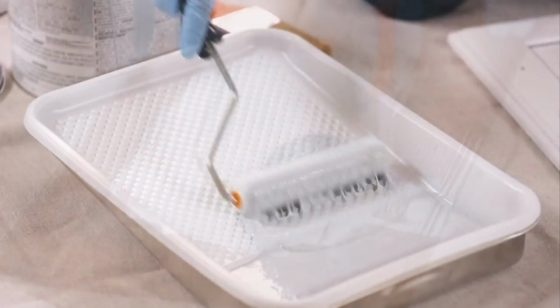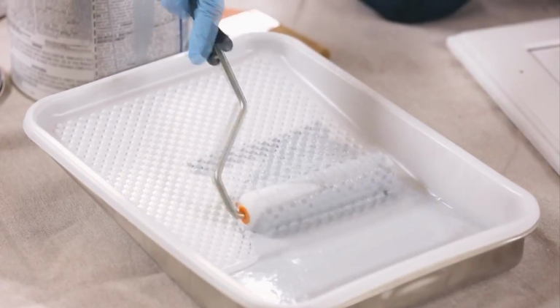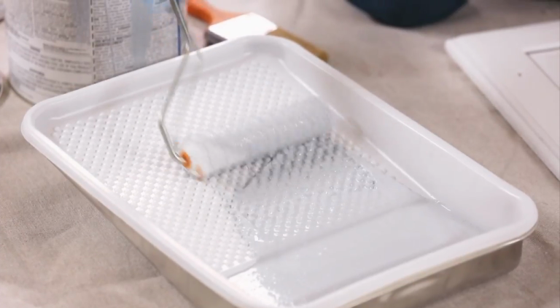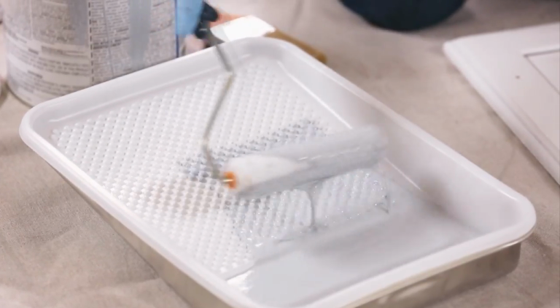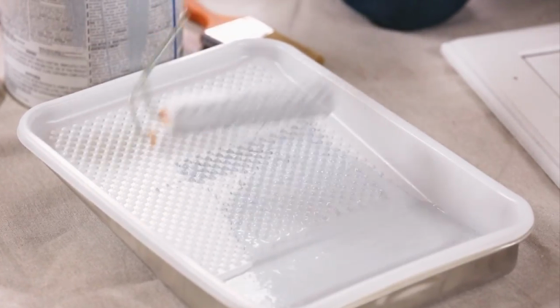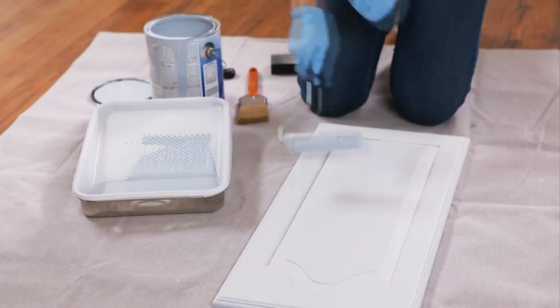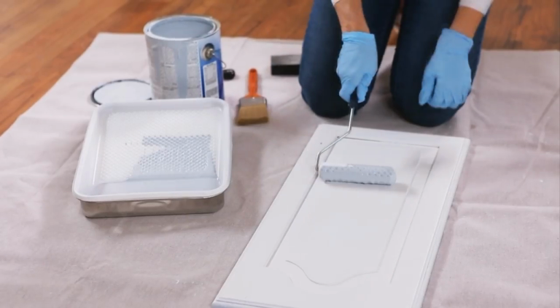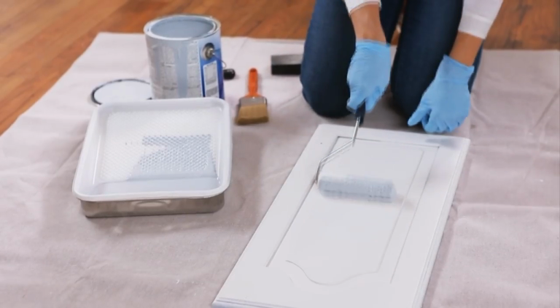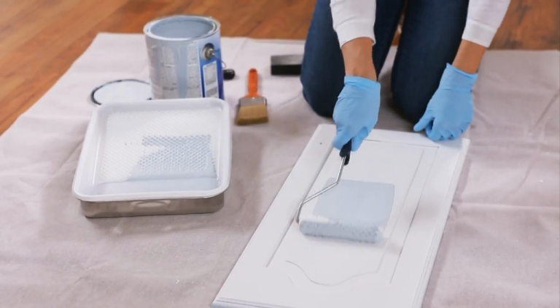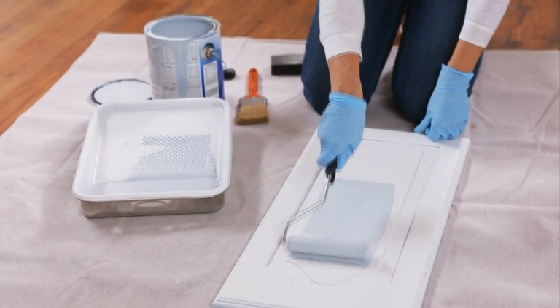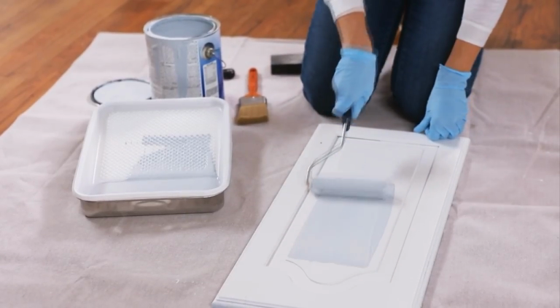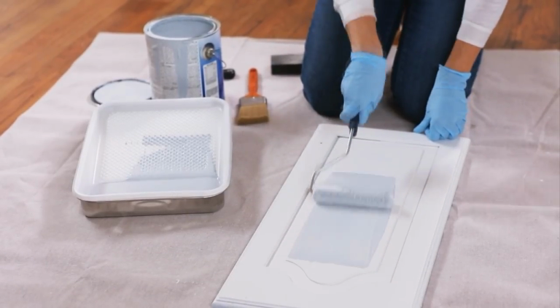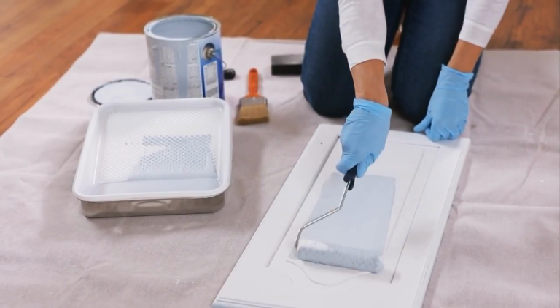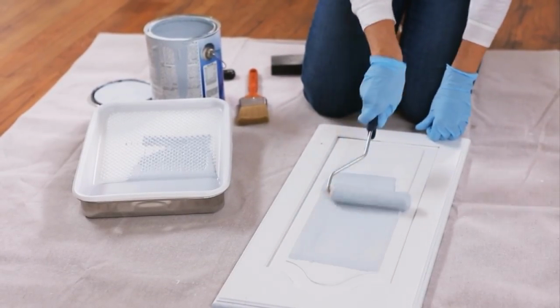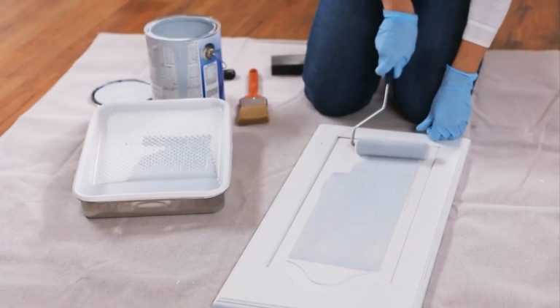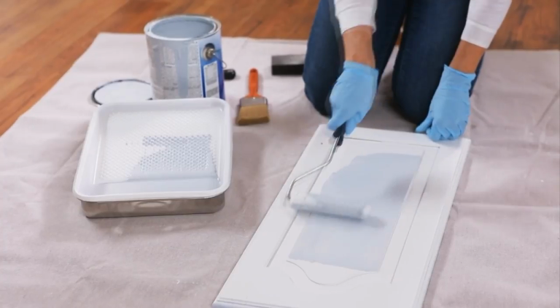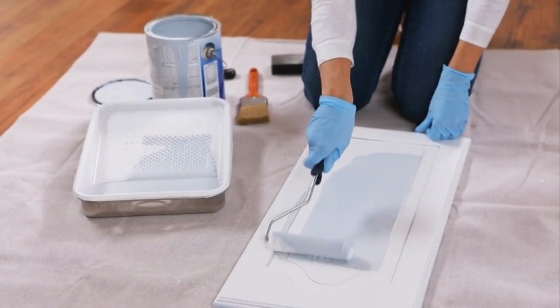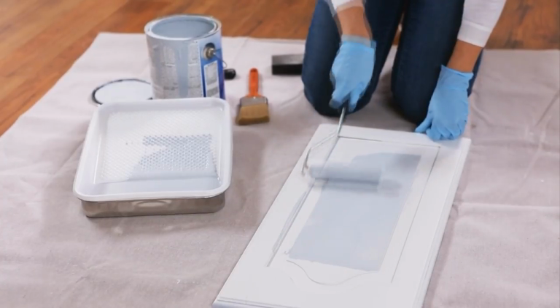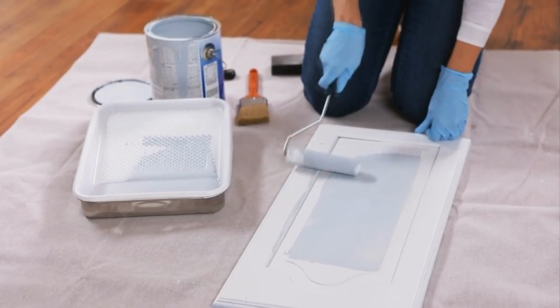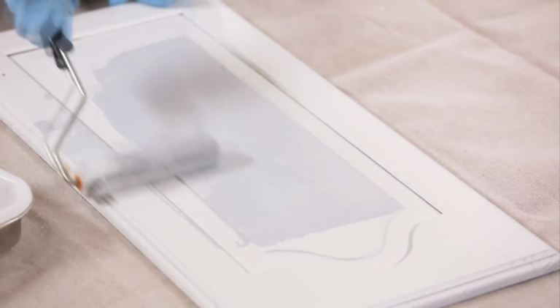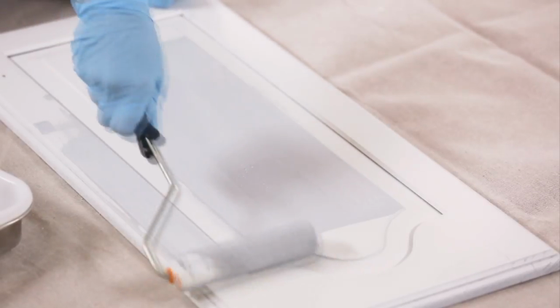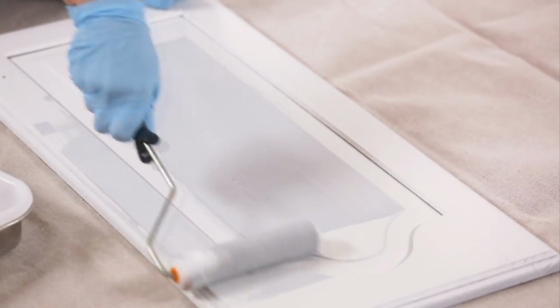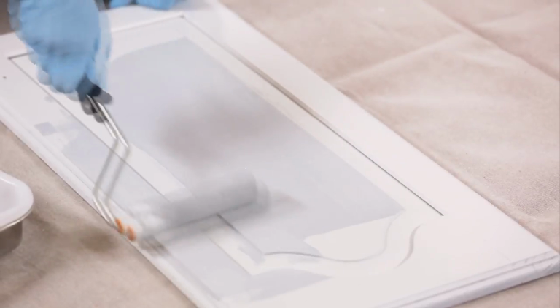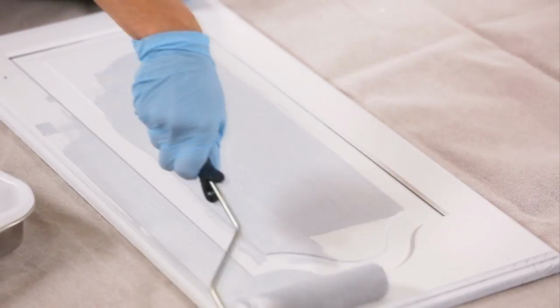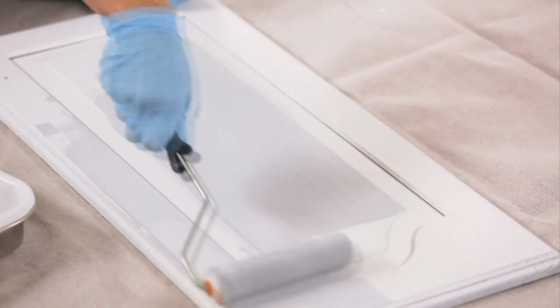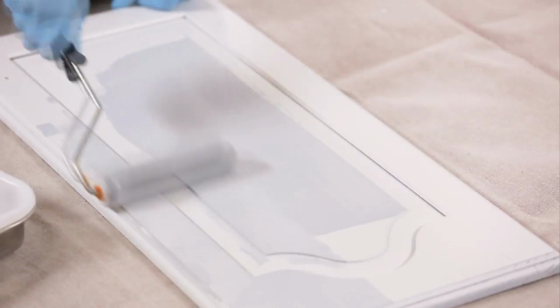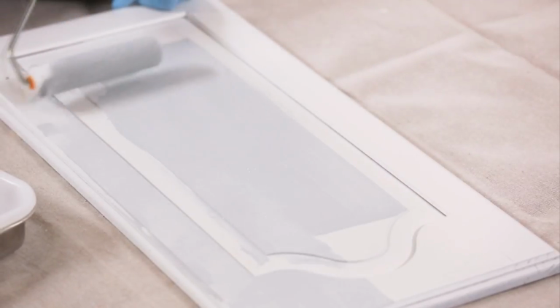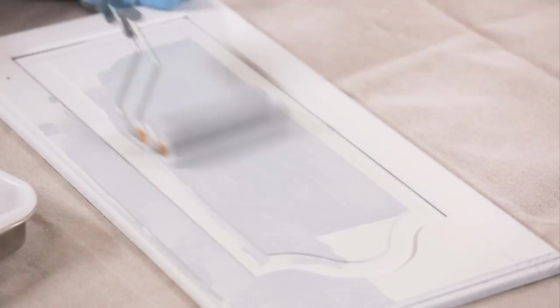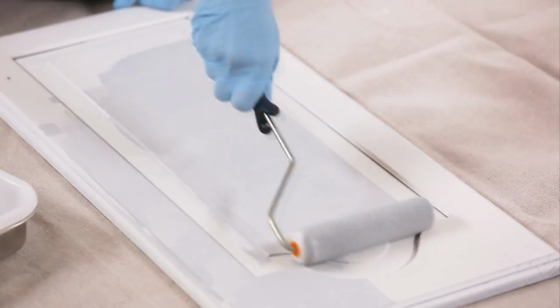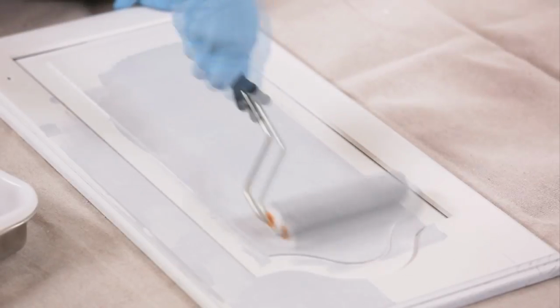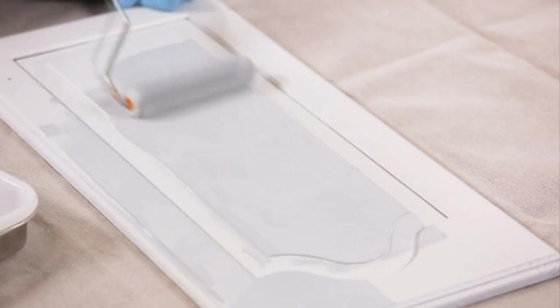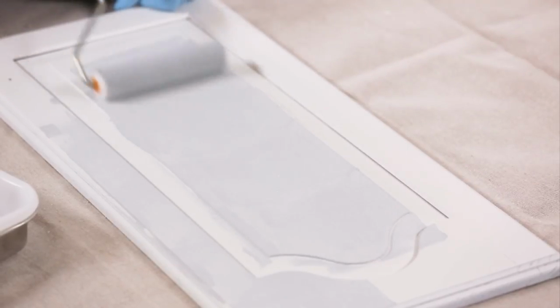Next, brush, roll, or spray the cabinet surface with a light coat of paint. Let the first coat dry completely before applying a second coat for even coverage. Don't overbrush — most quality paint levels as it dries.